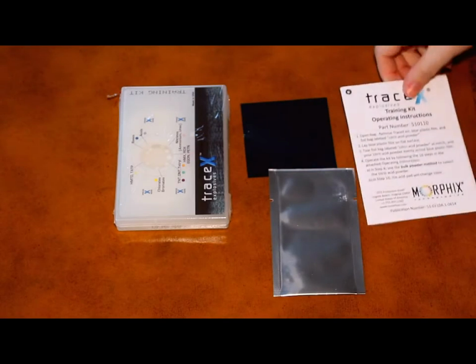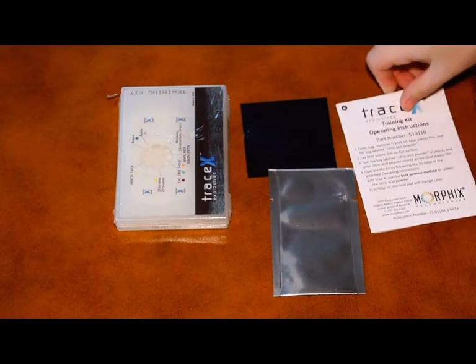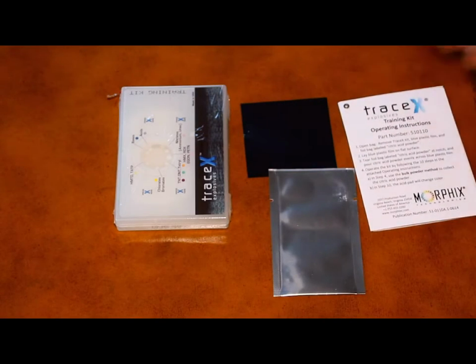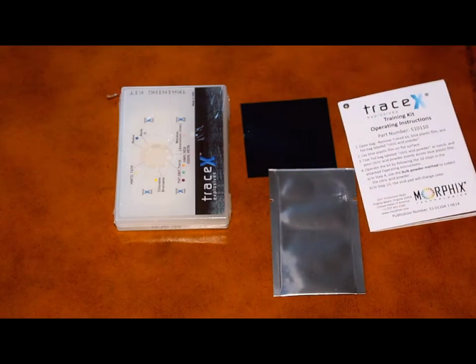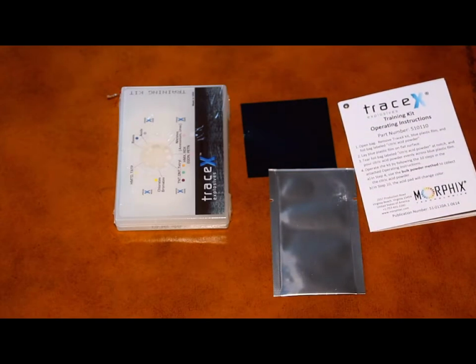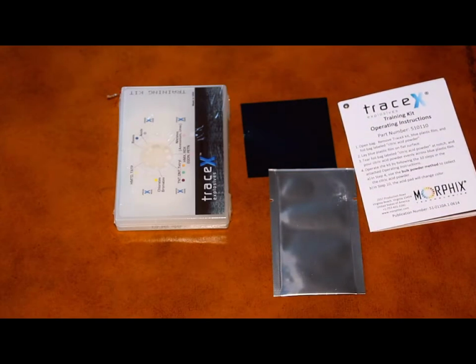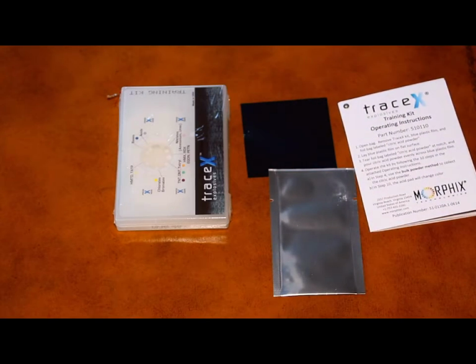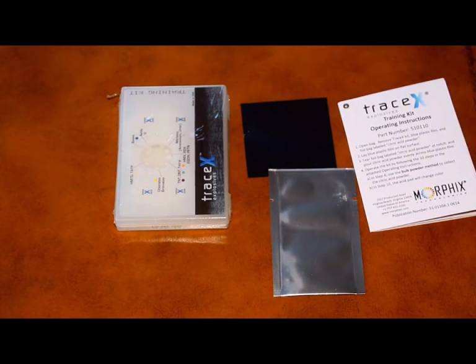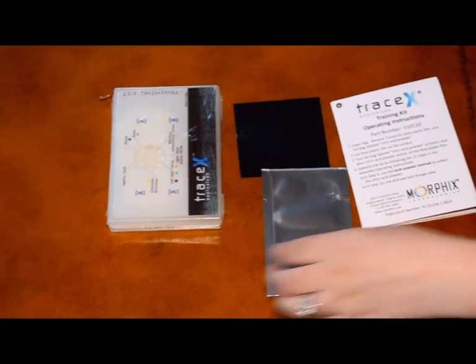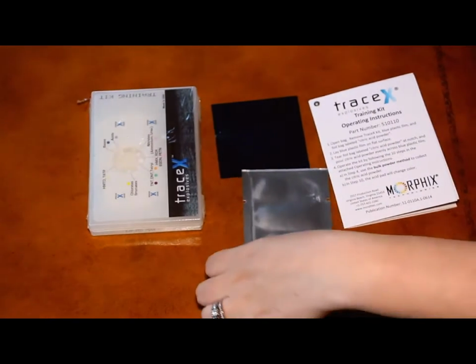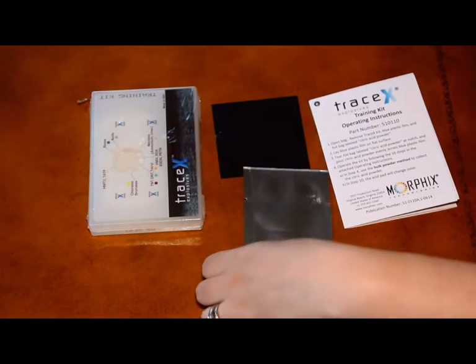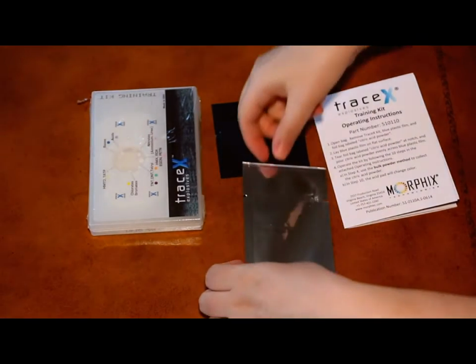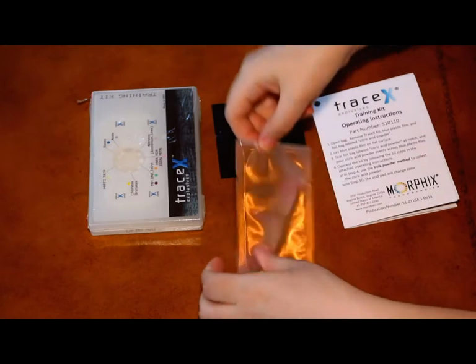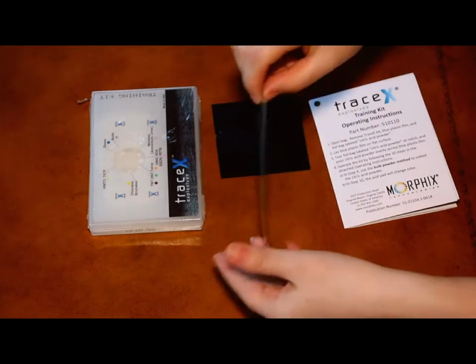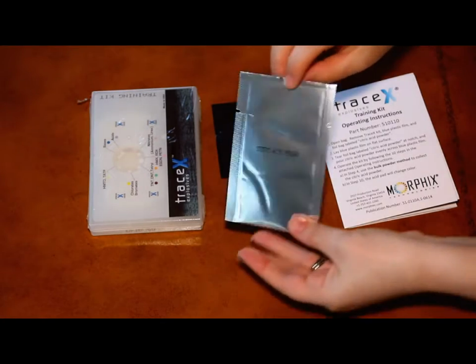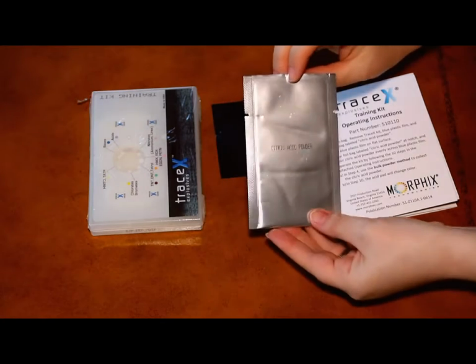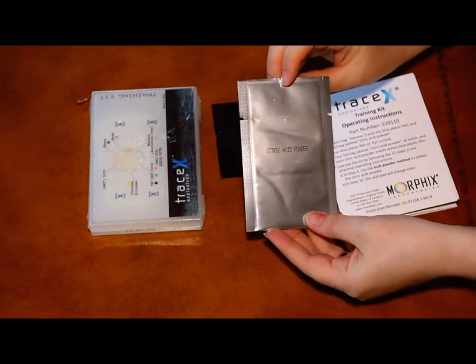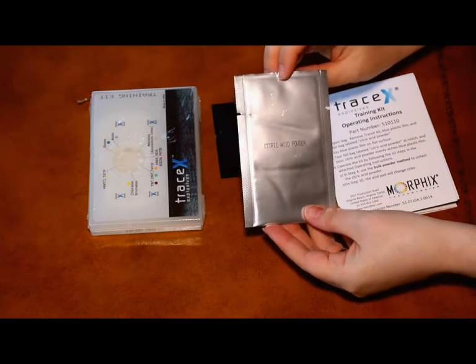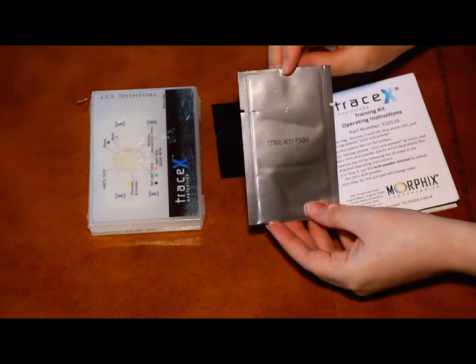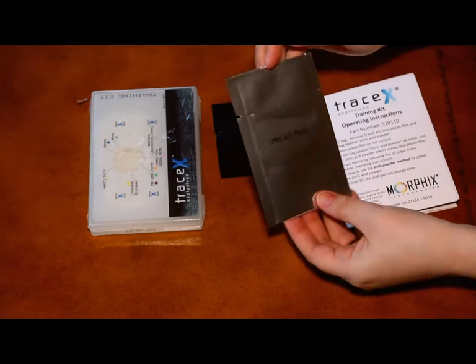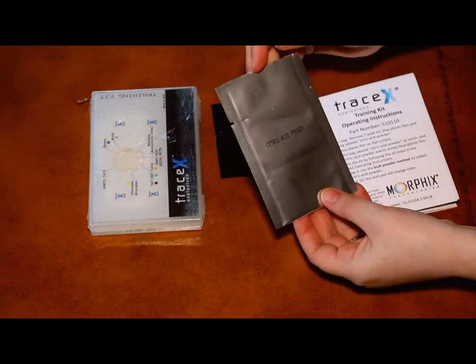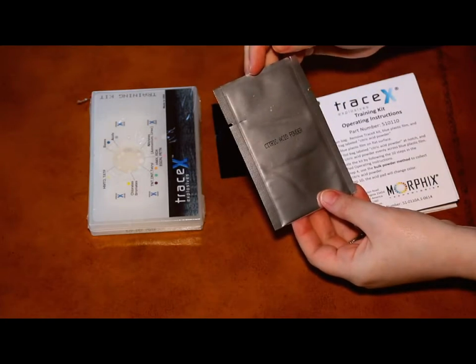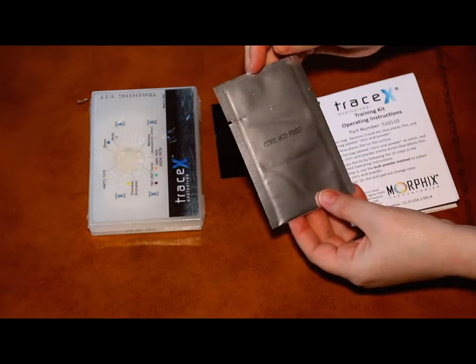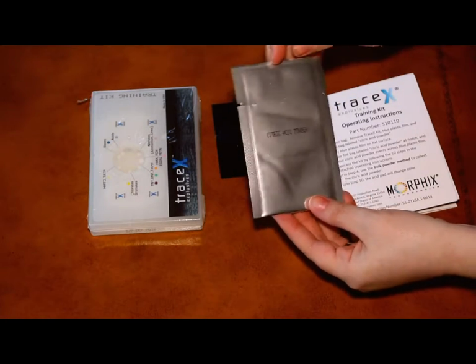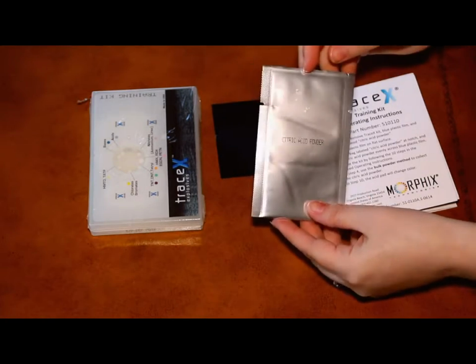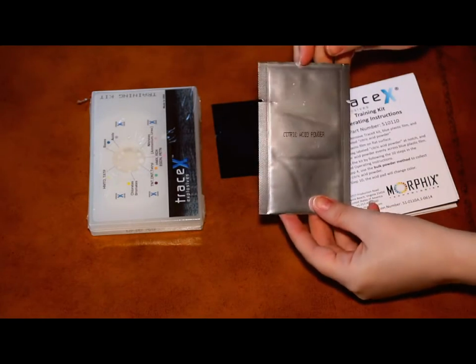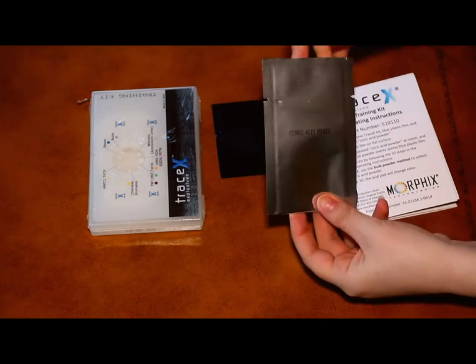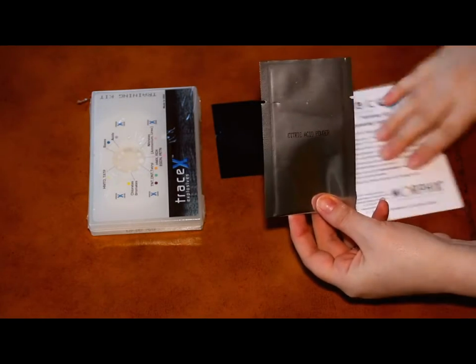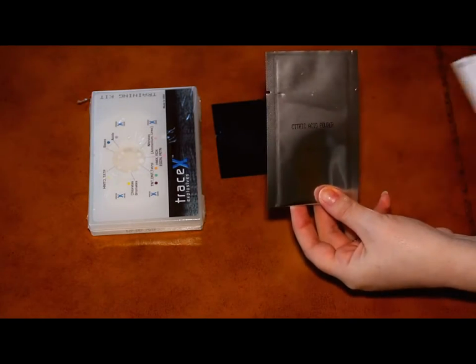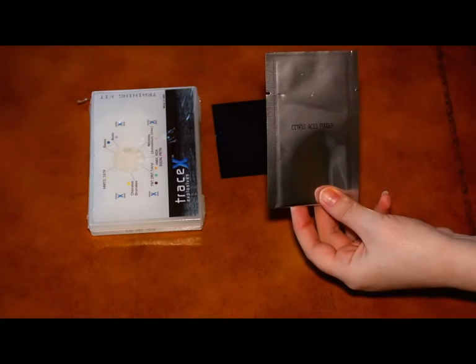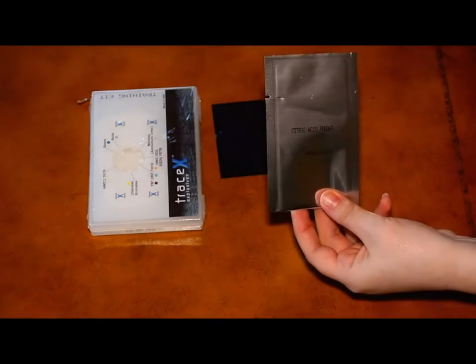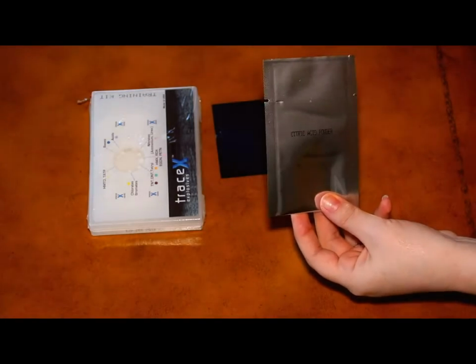This non-toxic and perfectly safe citric acid will be used to simulate an HME, and by testing it, we will be able to see how our kit works.